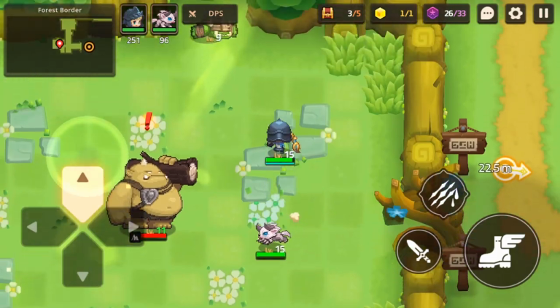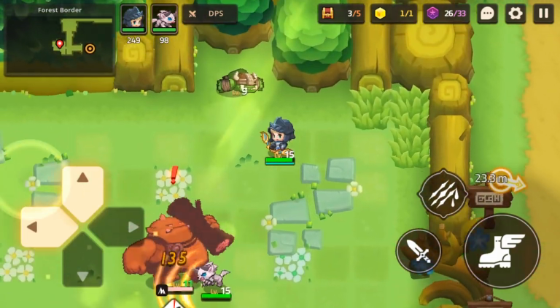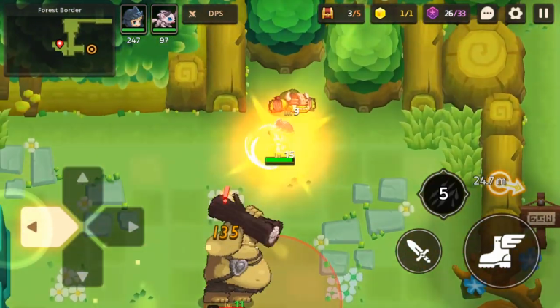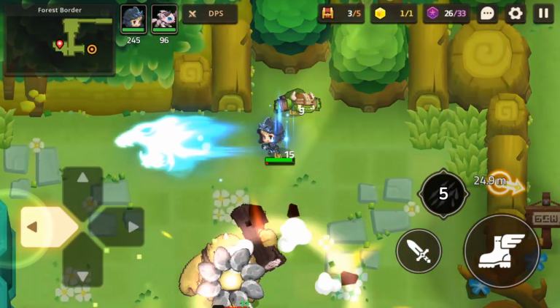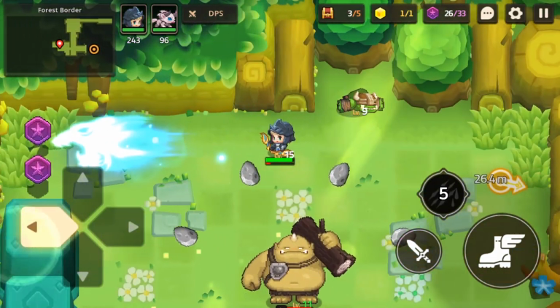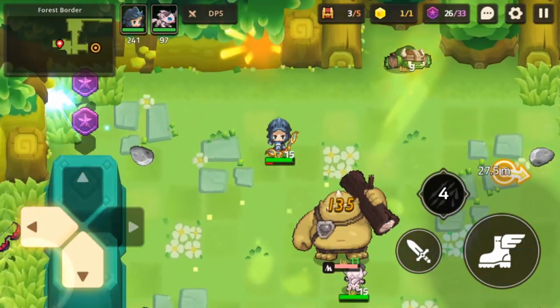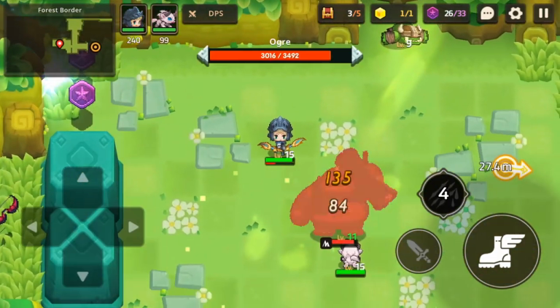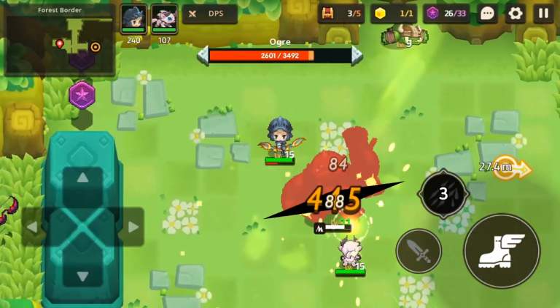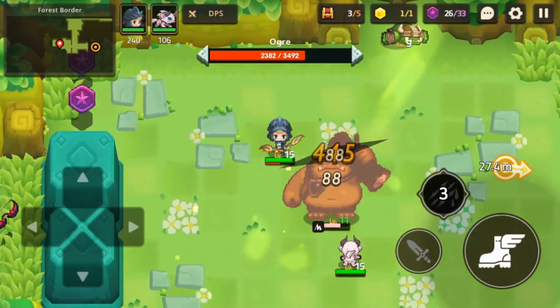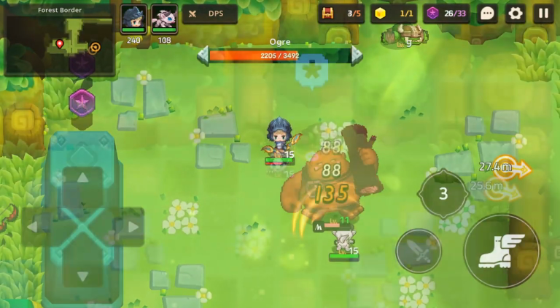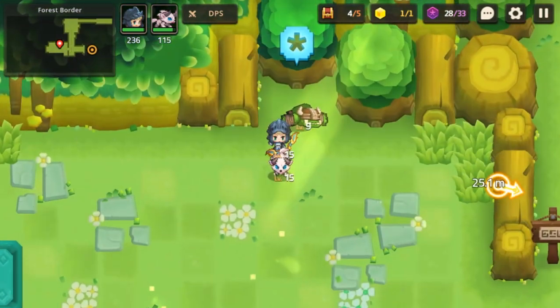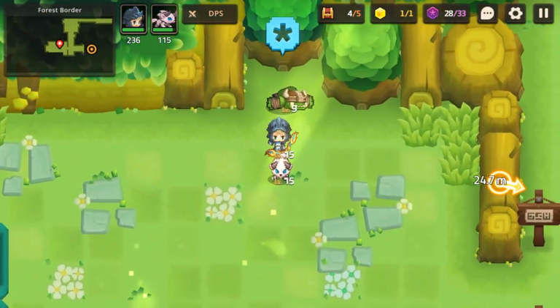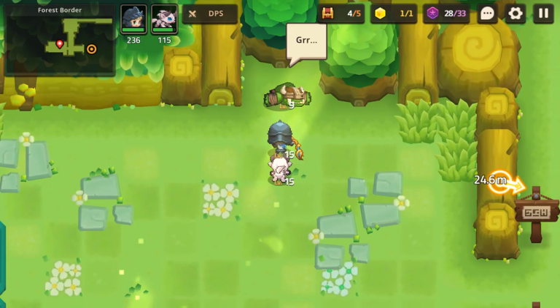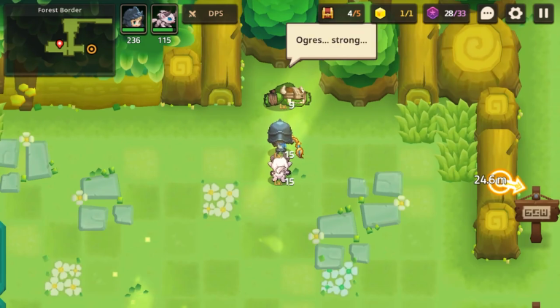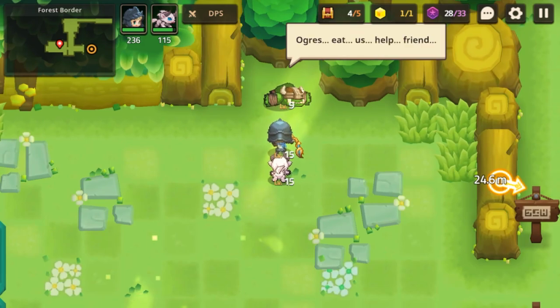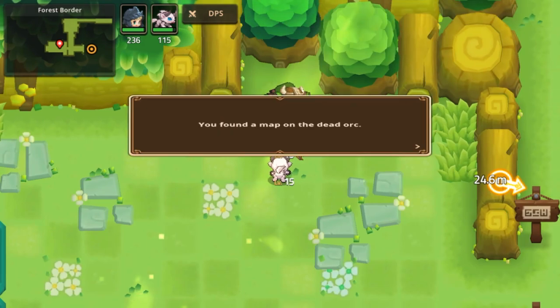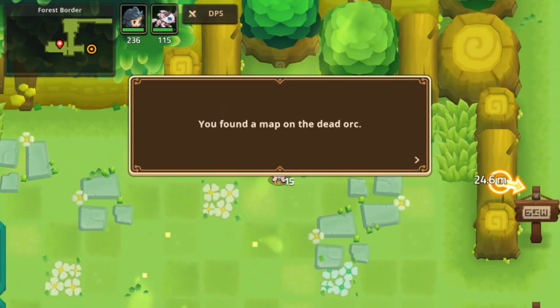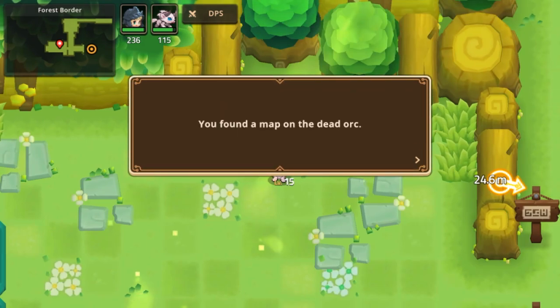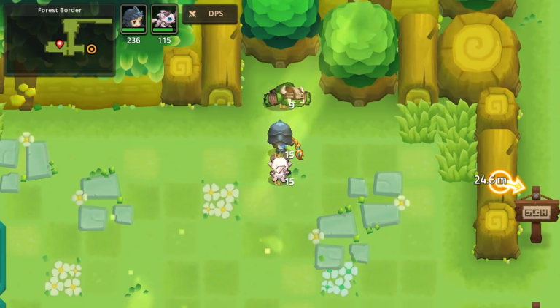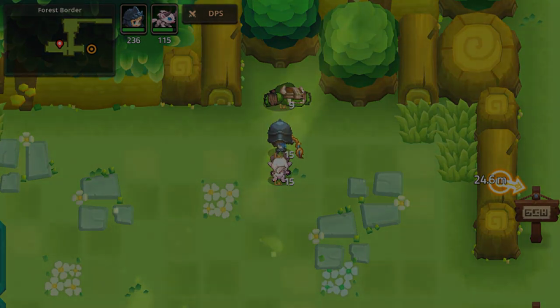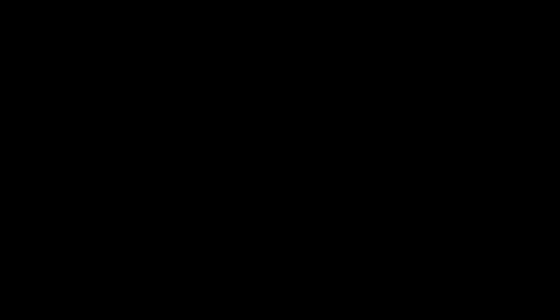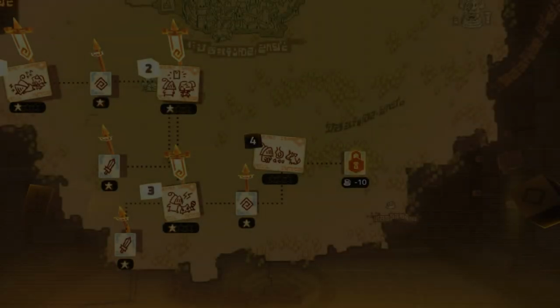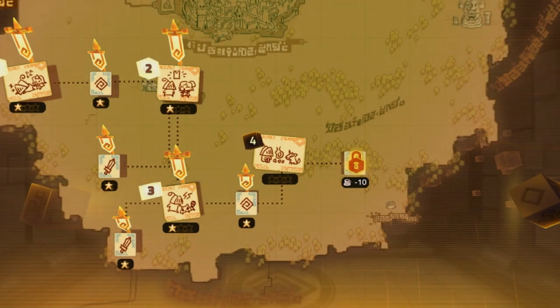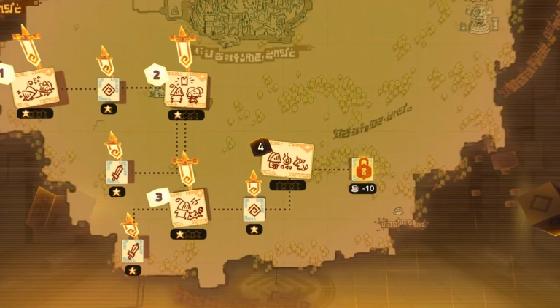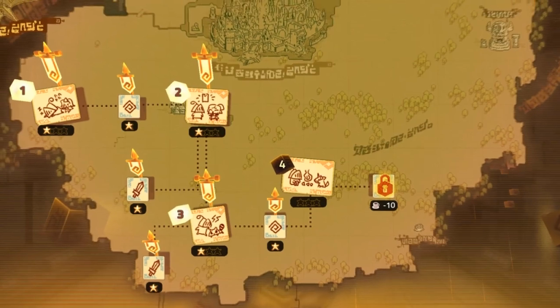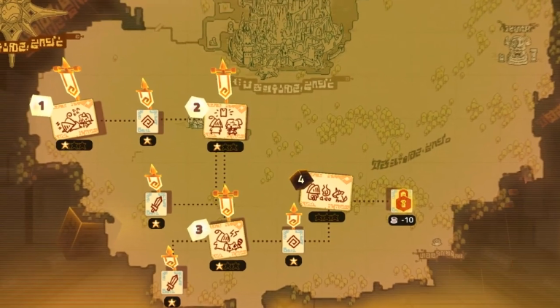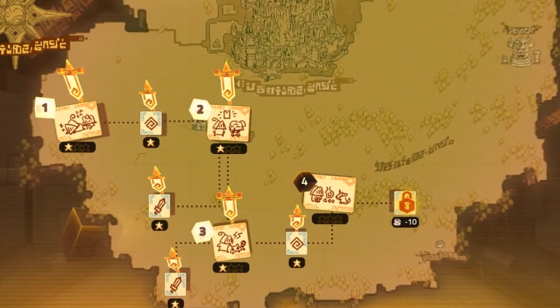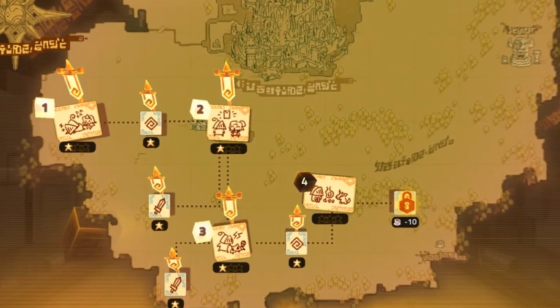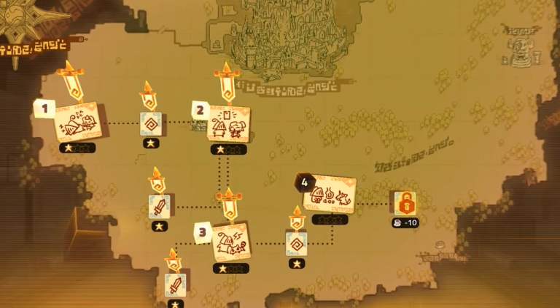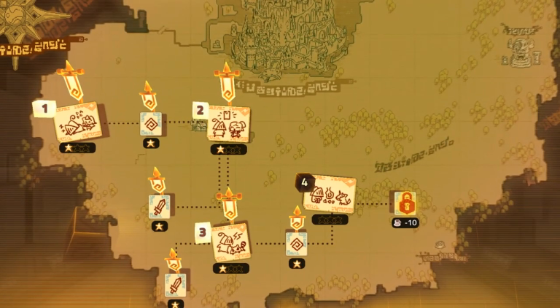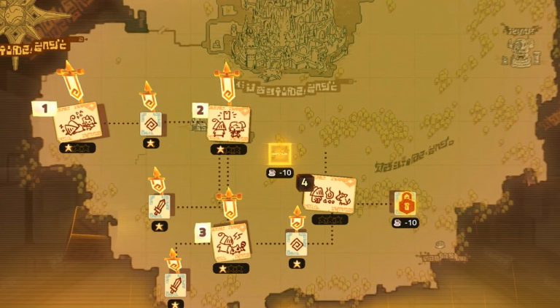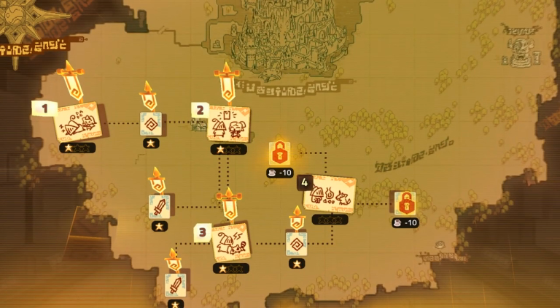You could be exploring one of the story stages and find an orc that was beaten up by an ogre, quickly discovering there is a lair not far from the stage you're in and it gets marked on your map. And you could easily miss this along the way, which means your exploration gets rewarded with additional gameplay missions.